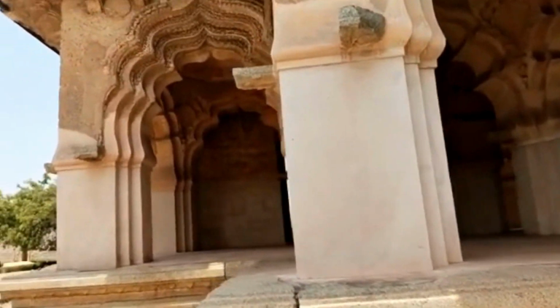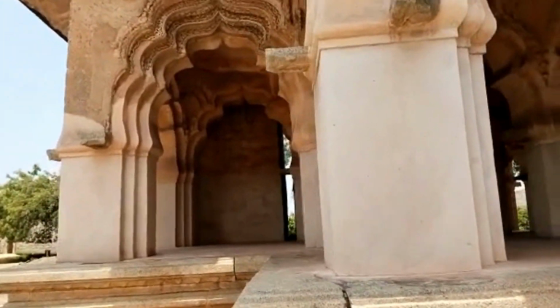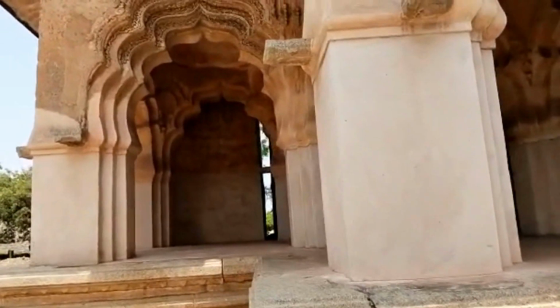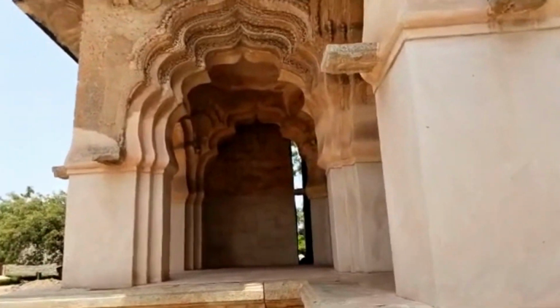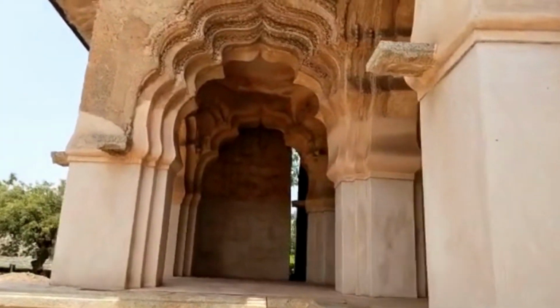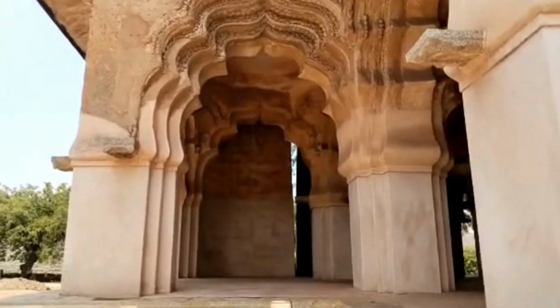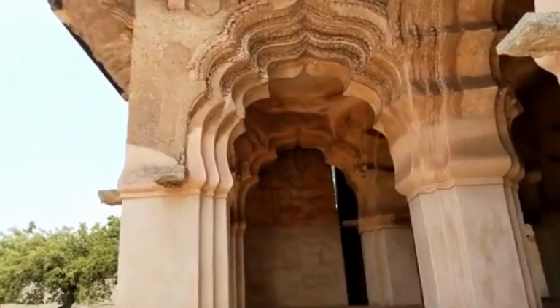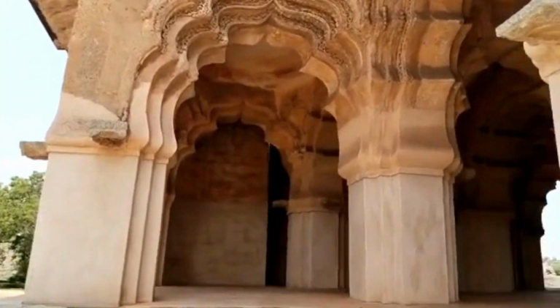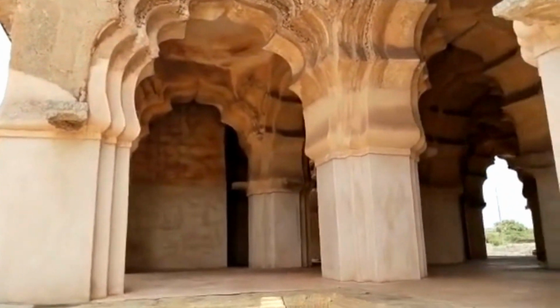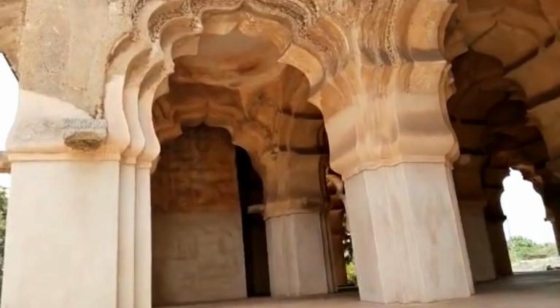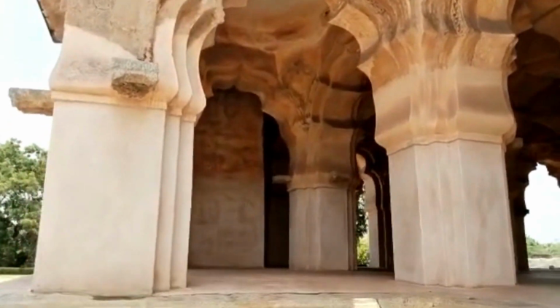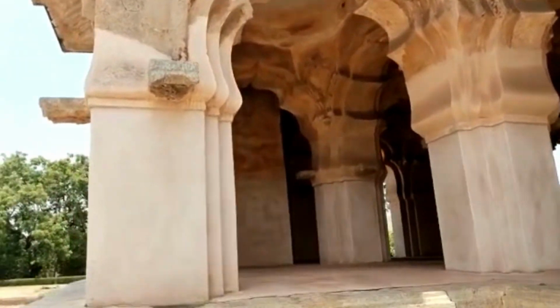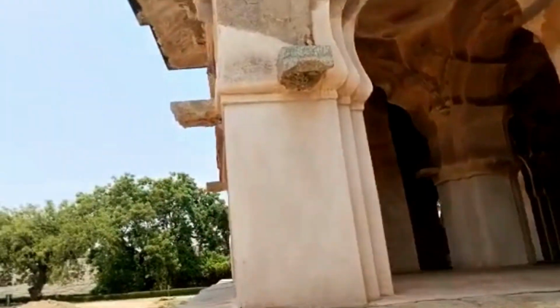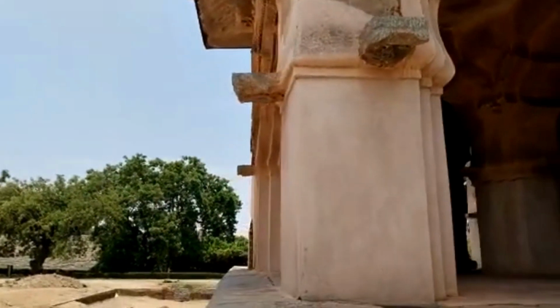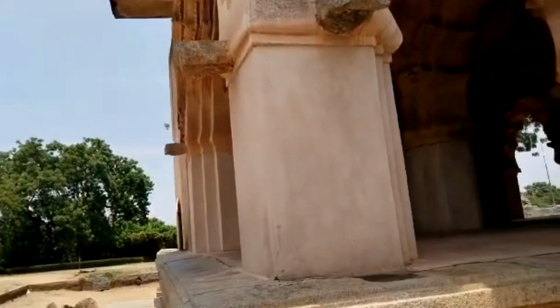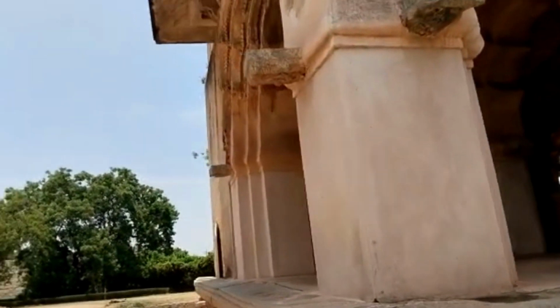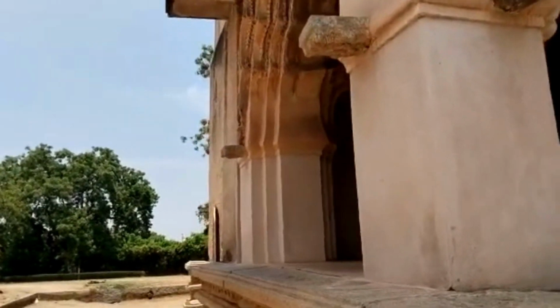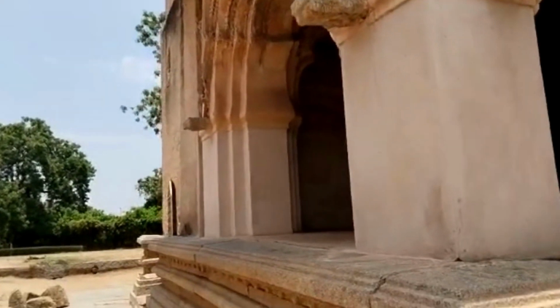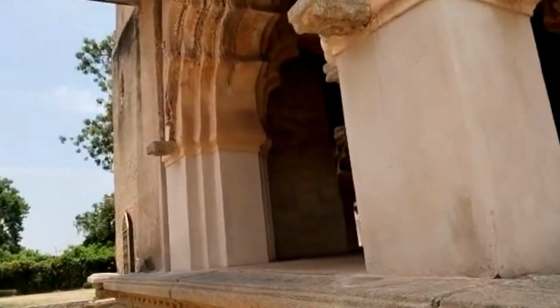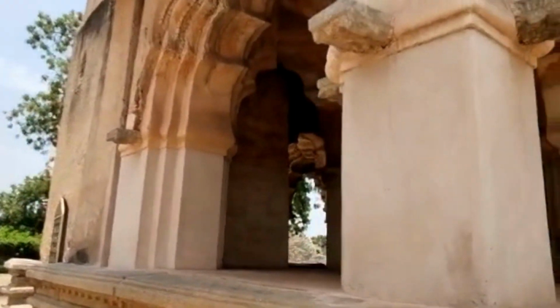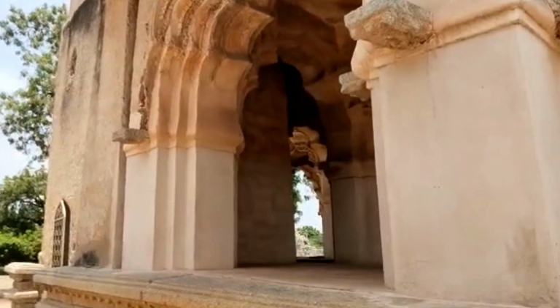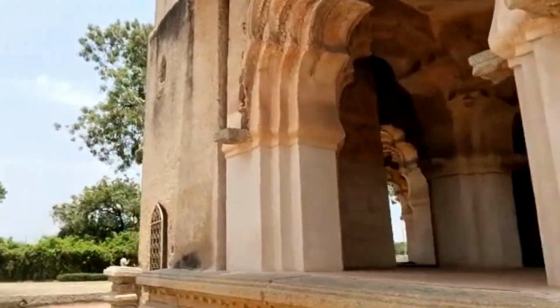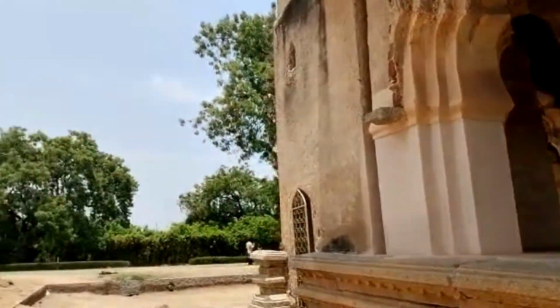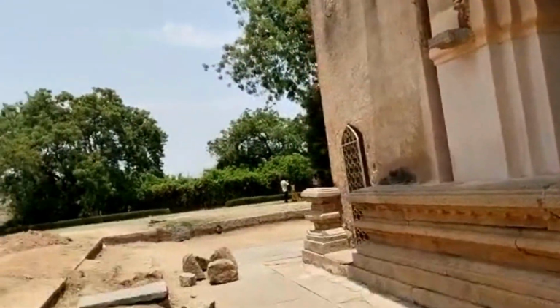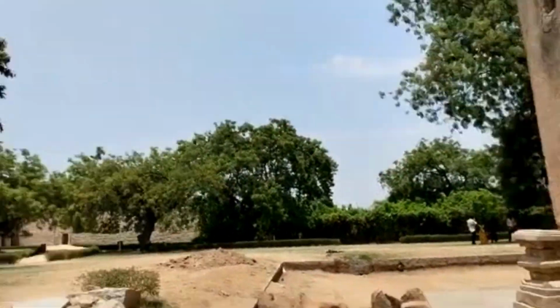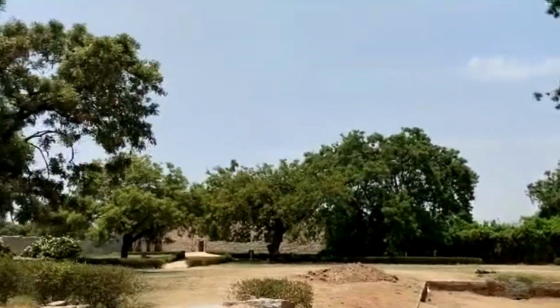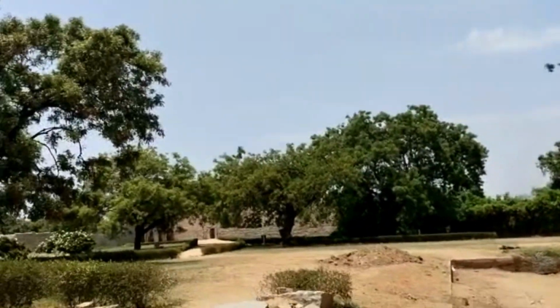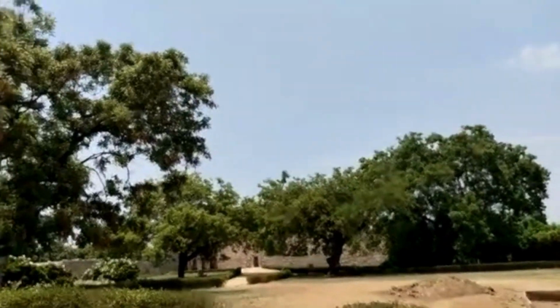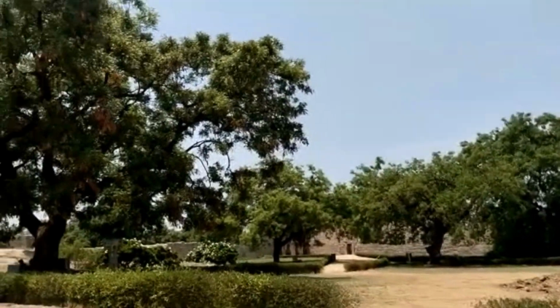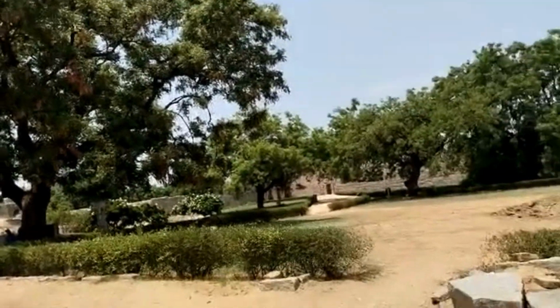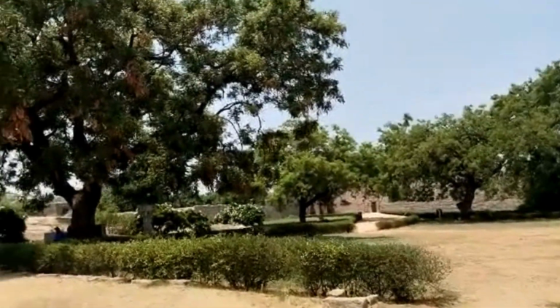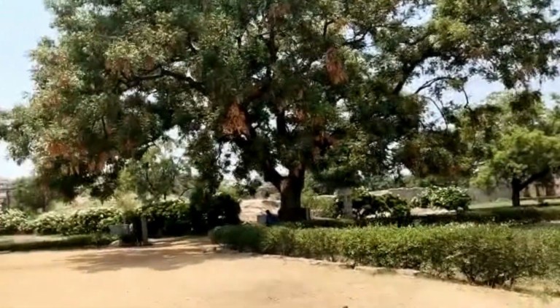Queen's Bath was constructed more than 500 years ago. It was constructed by Acharya Raya for the women of the Vijayanagara empire. This structure has an area of 30 square meters.